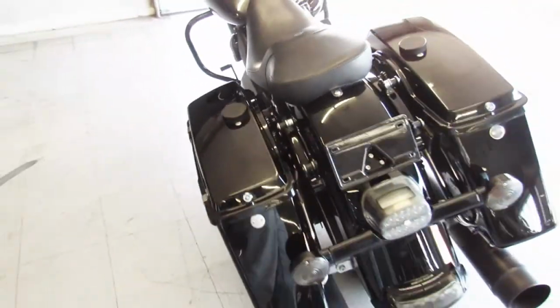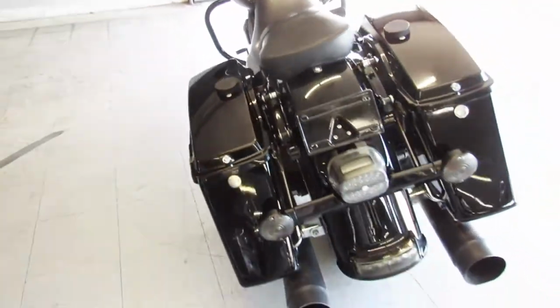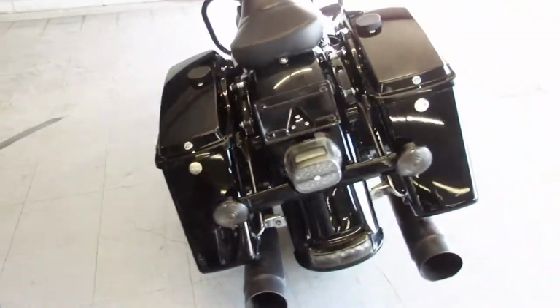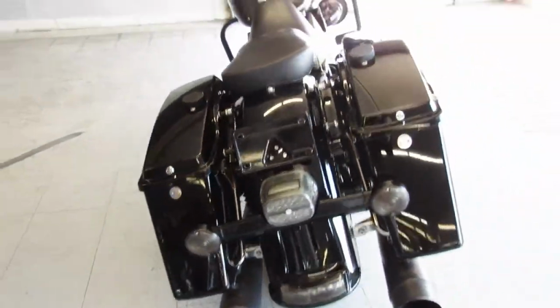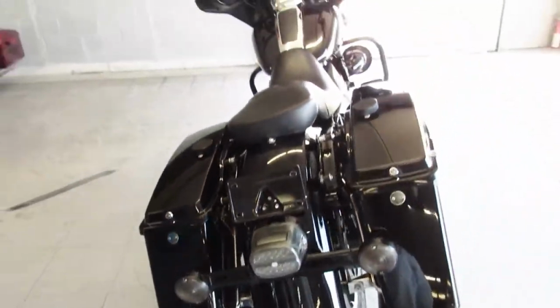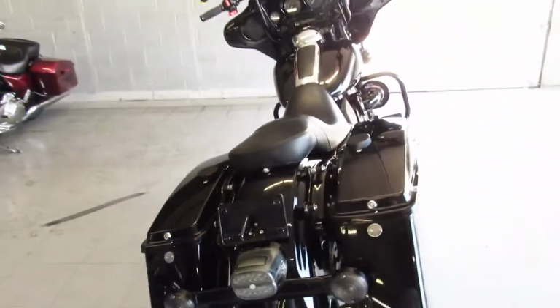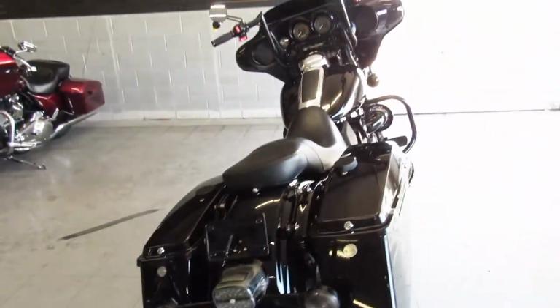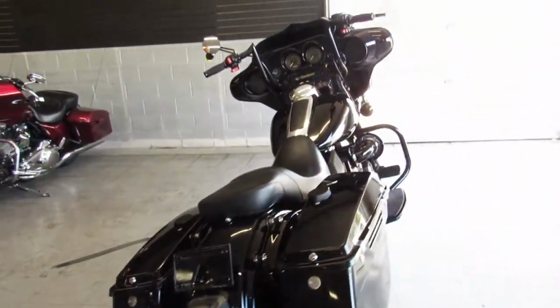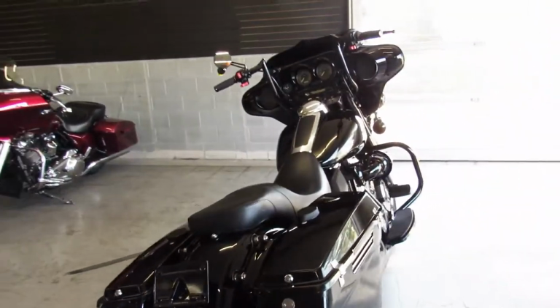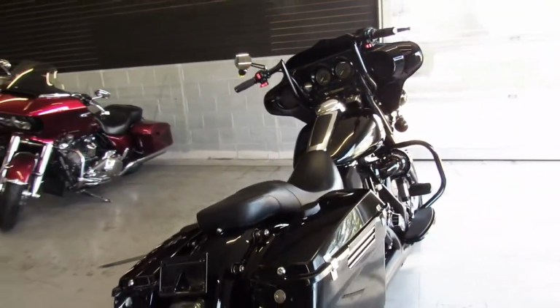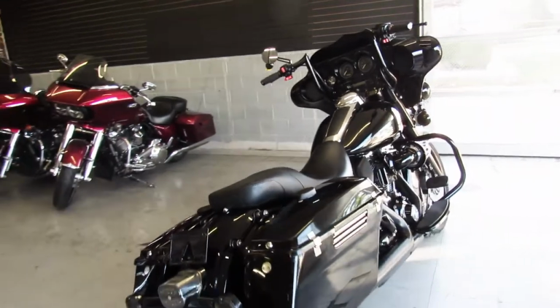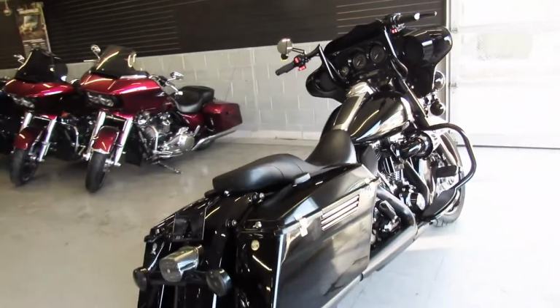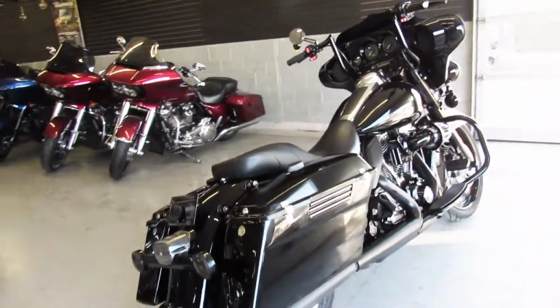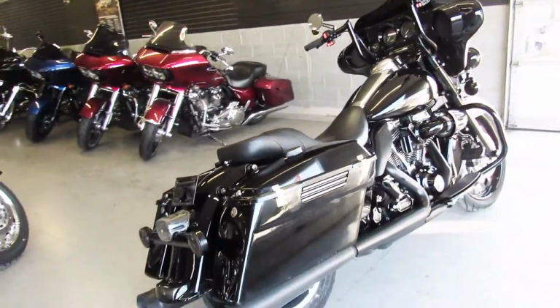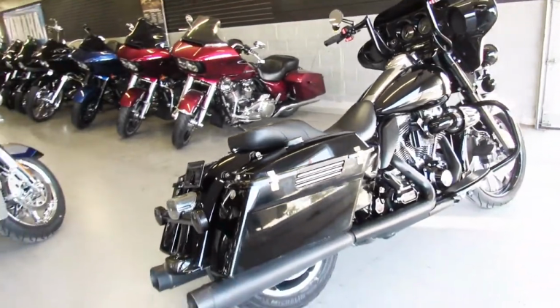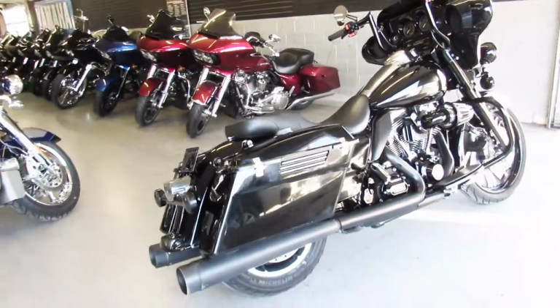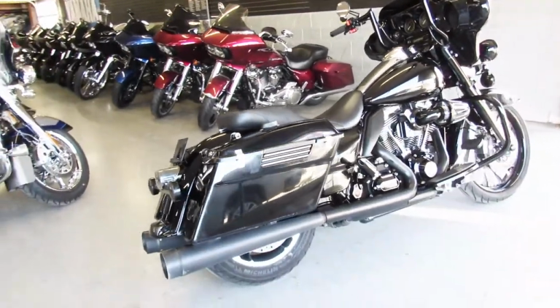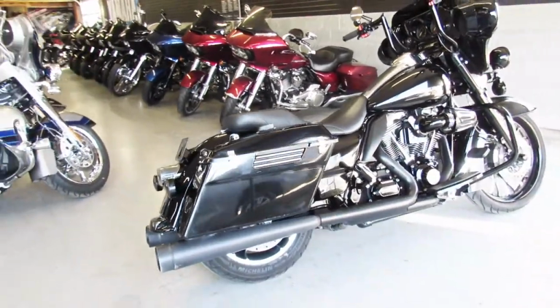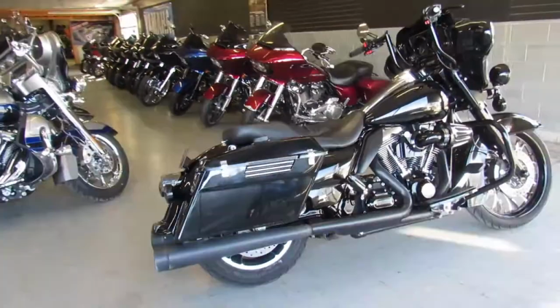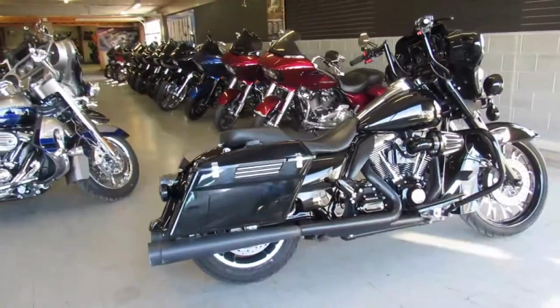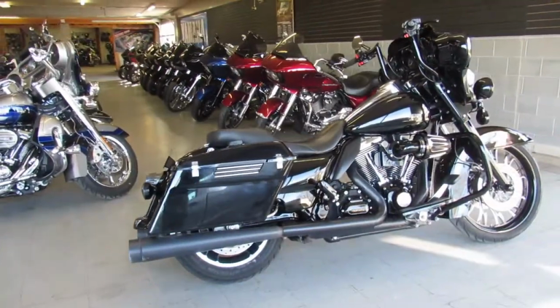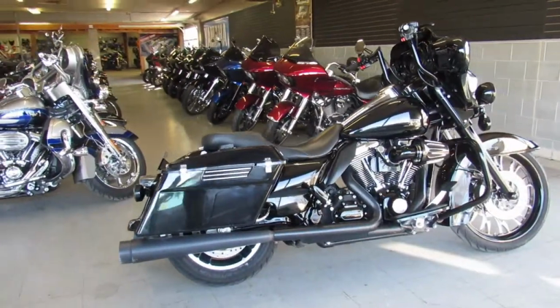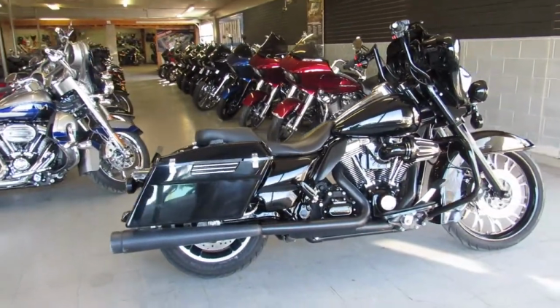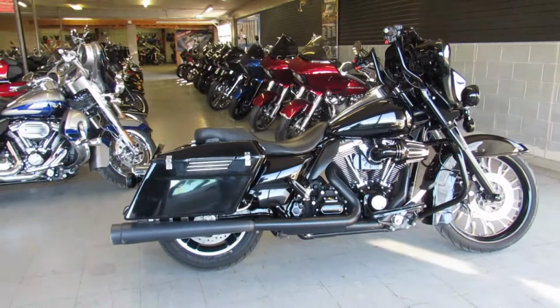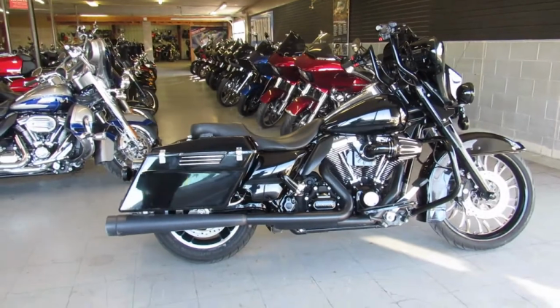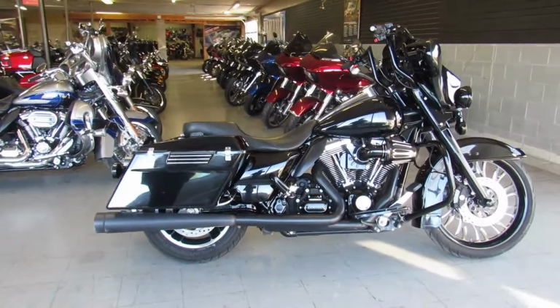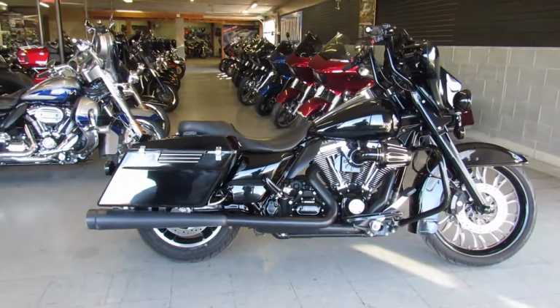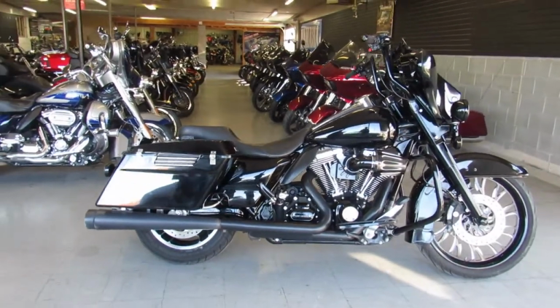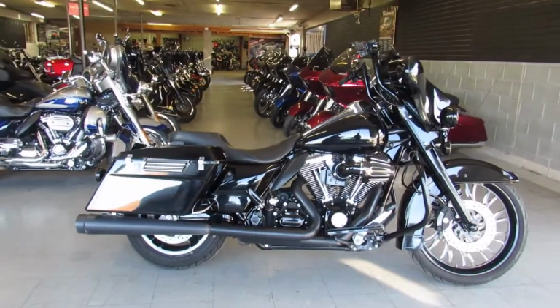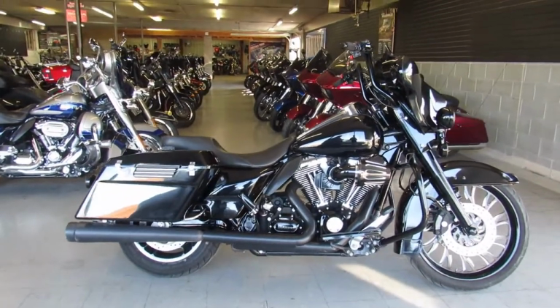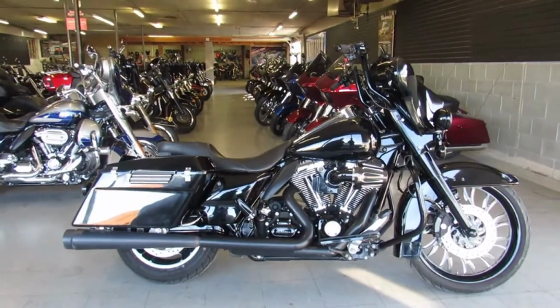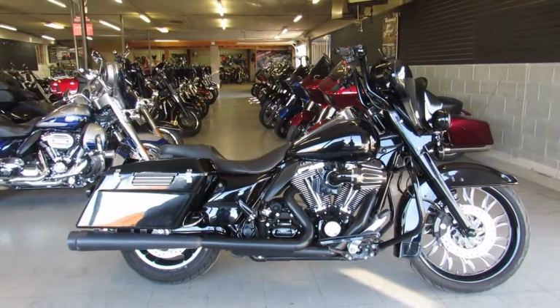Turn heads everywhere you go — 2012 big wheel bagger for sale, only 12,999 guys. Give us a call, we'll get it done: 810-648-9500.